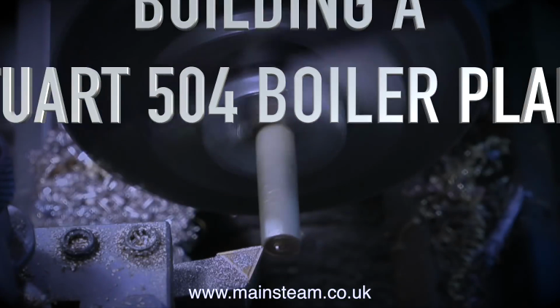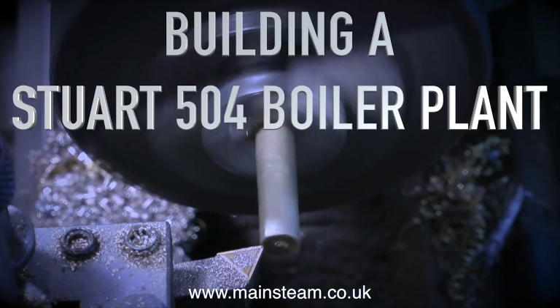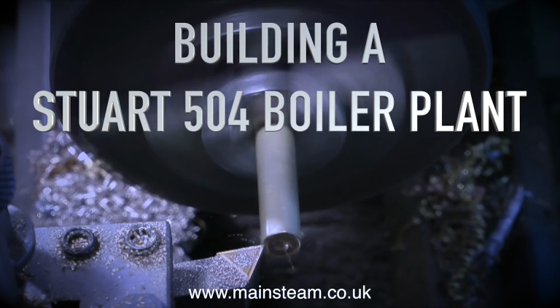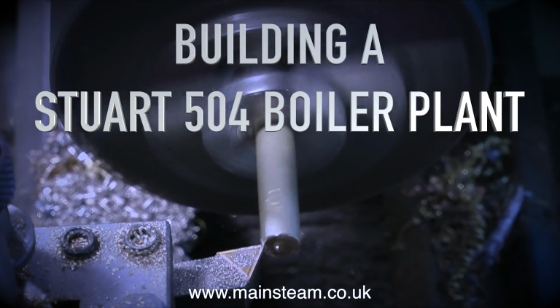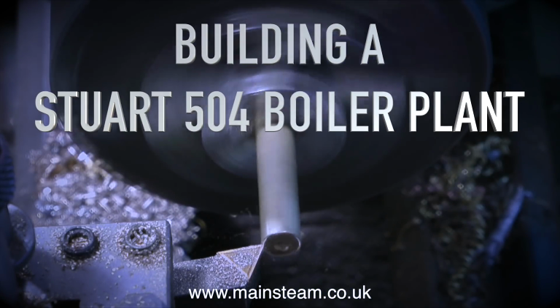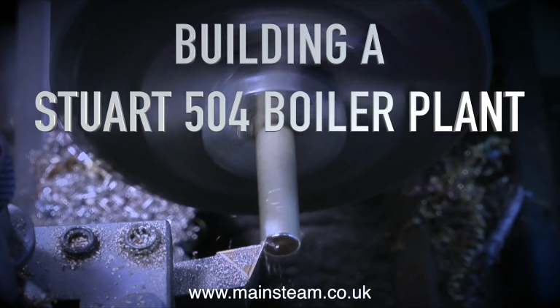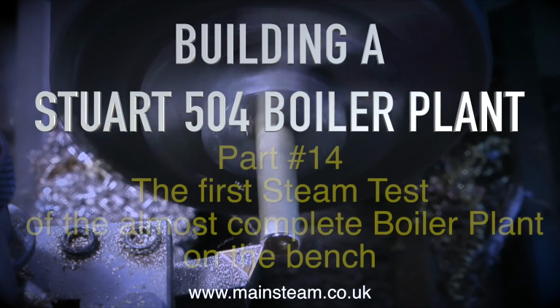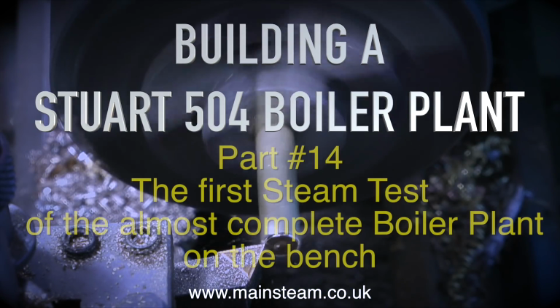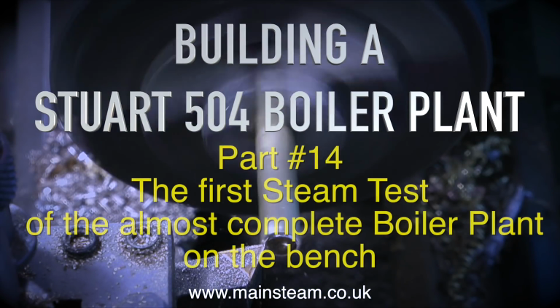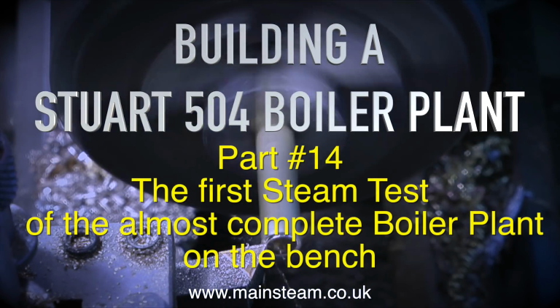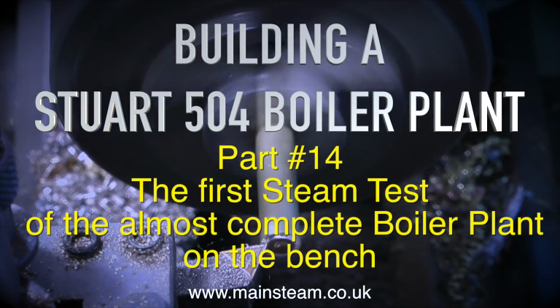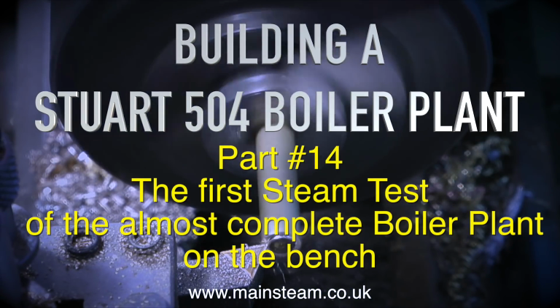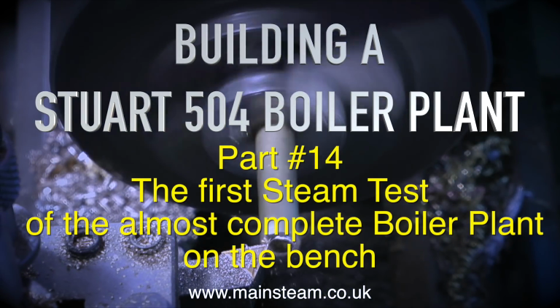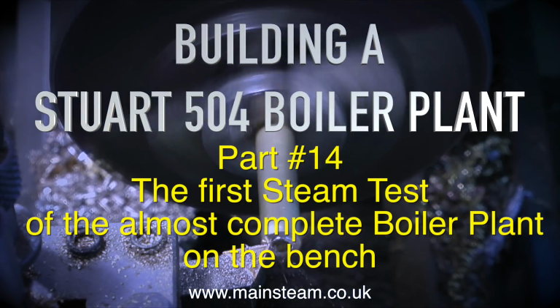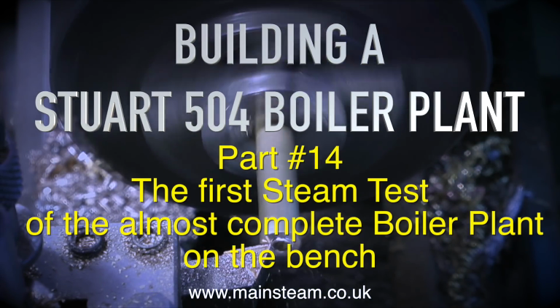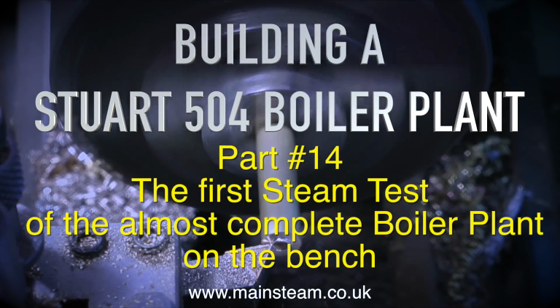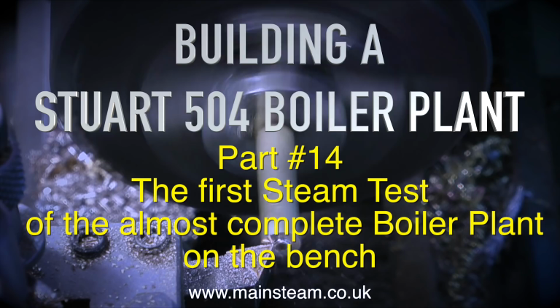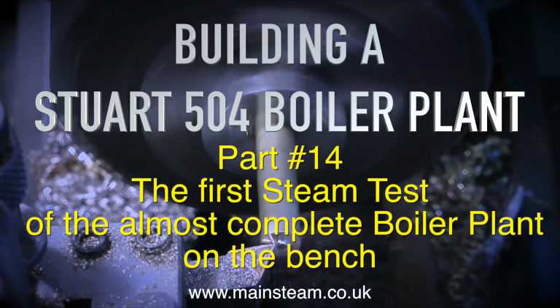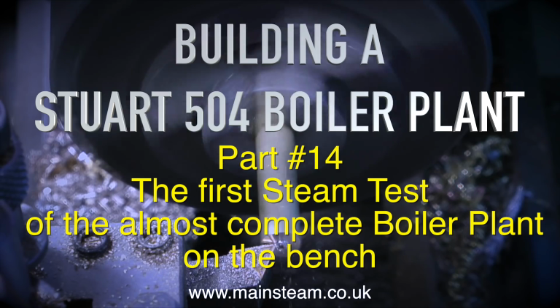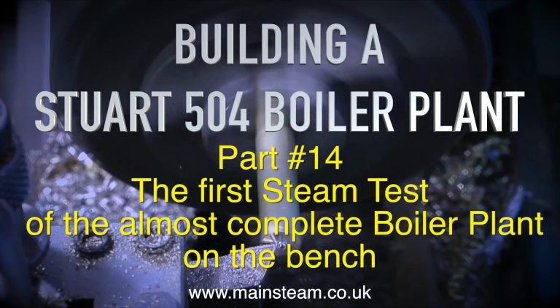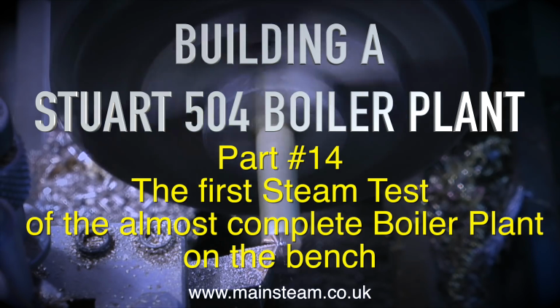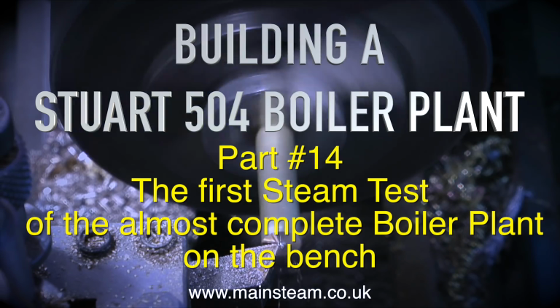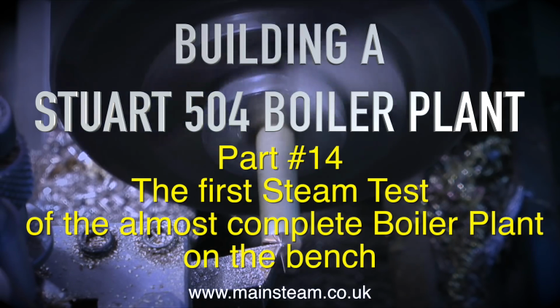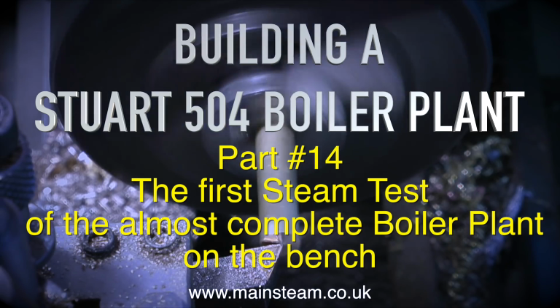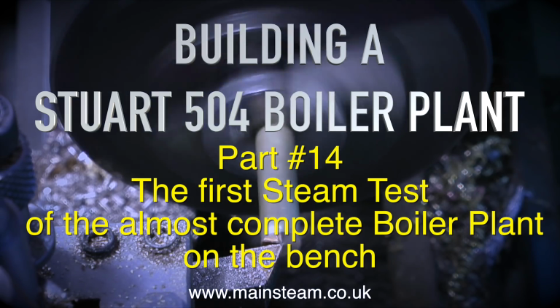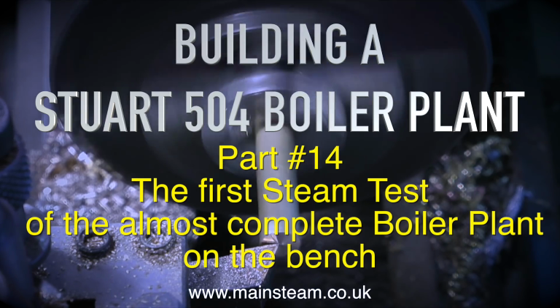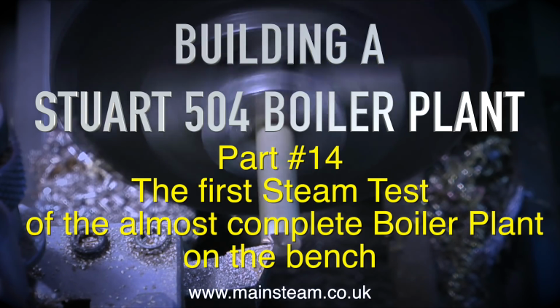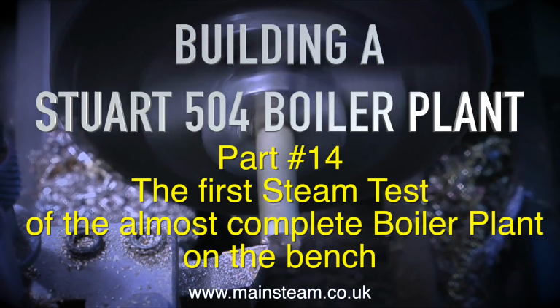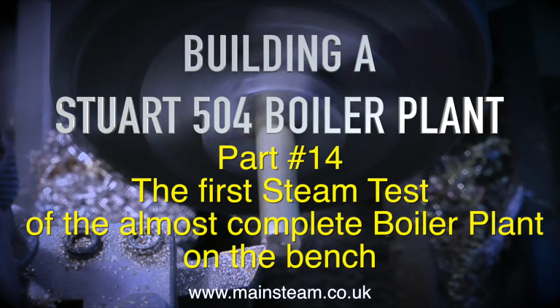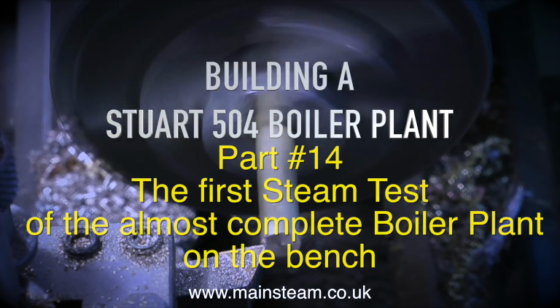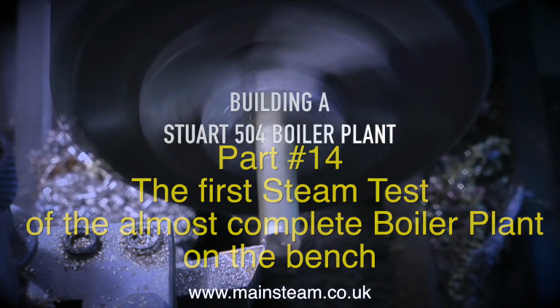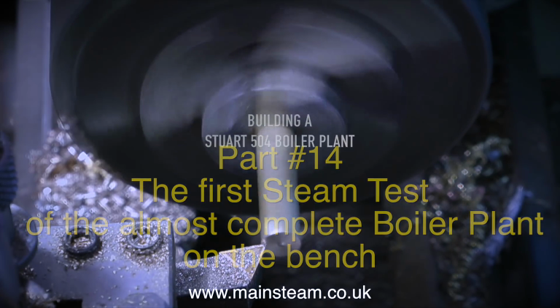Building a Stuart 504 boiler plant, part 14. The time has come for the first steam test of the almost complete boiler plant on the bench.